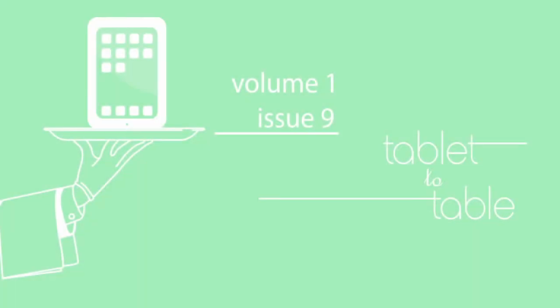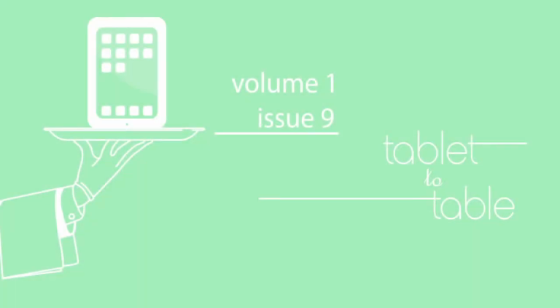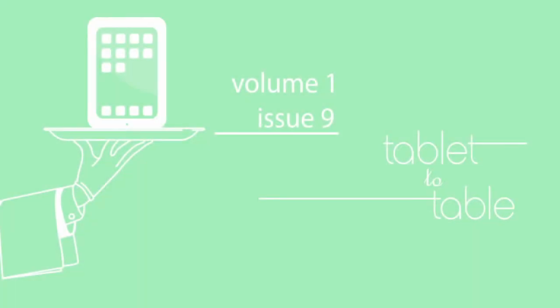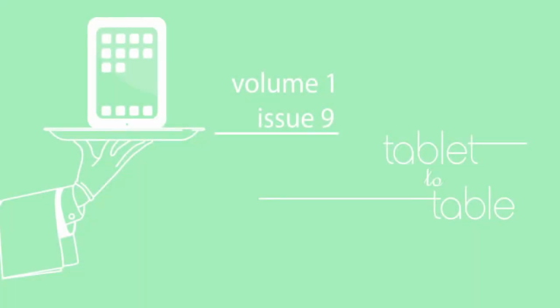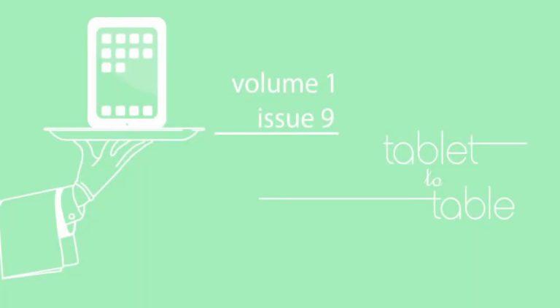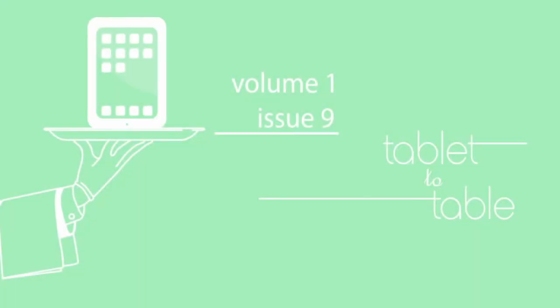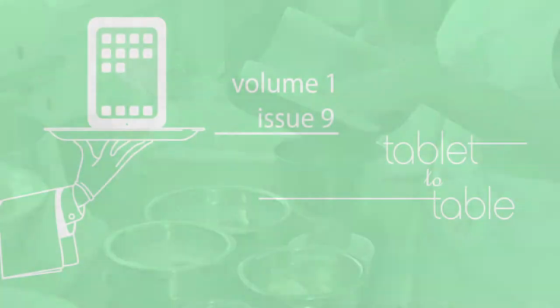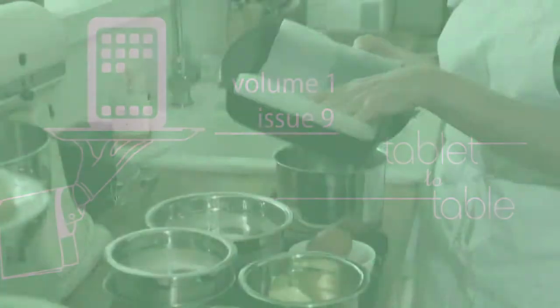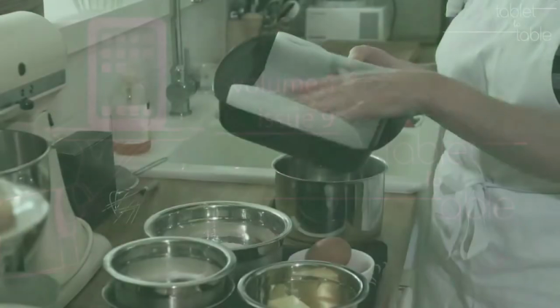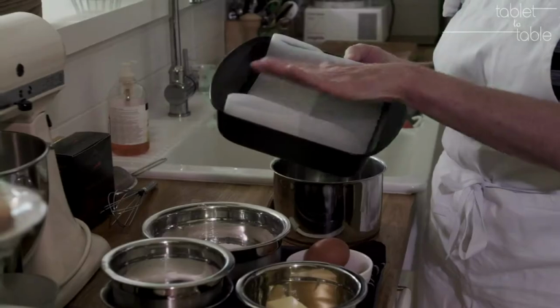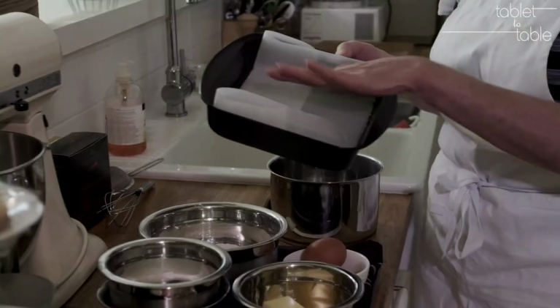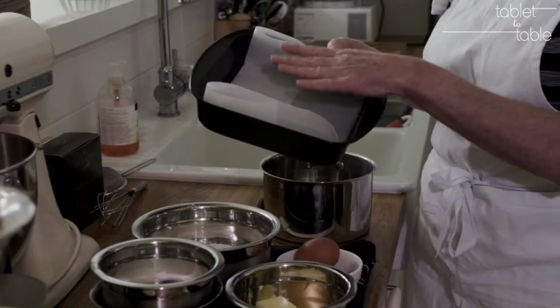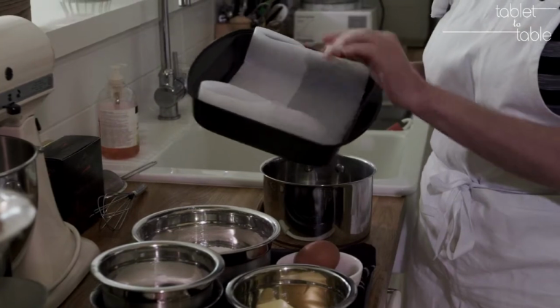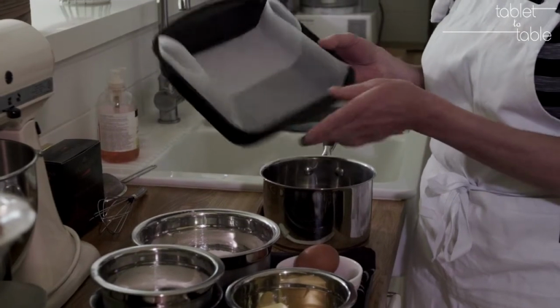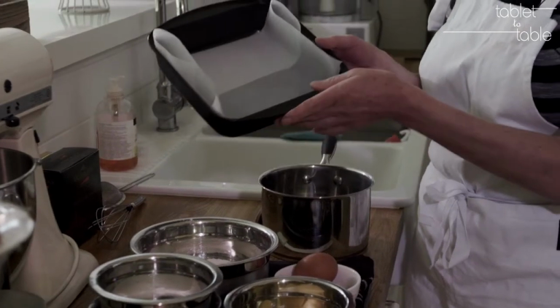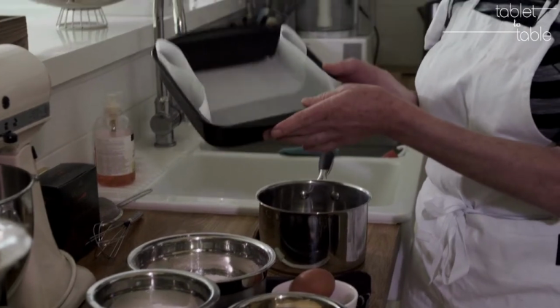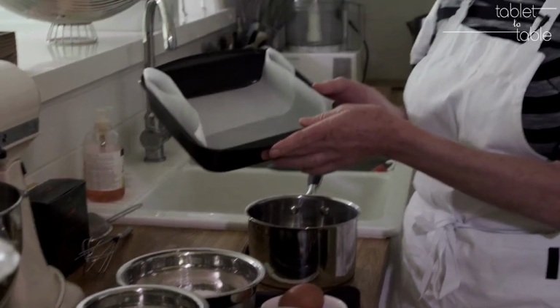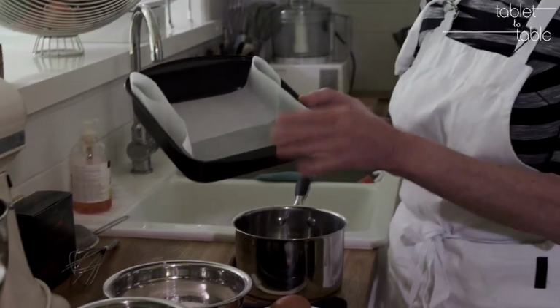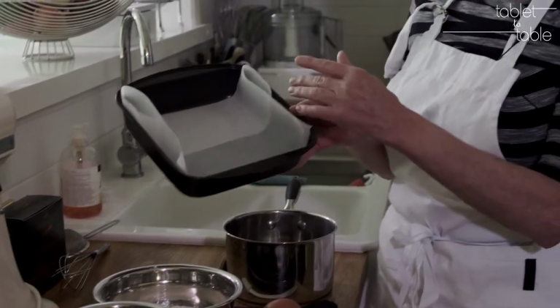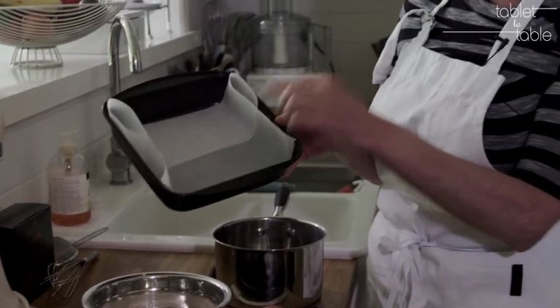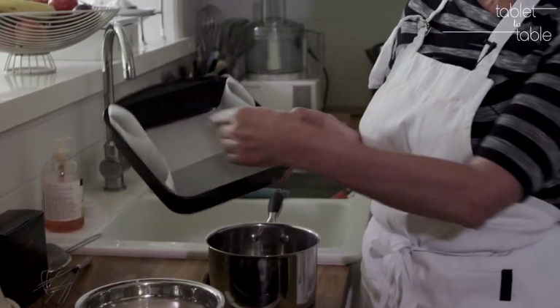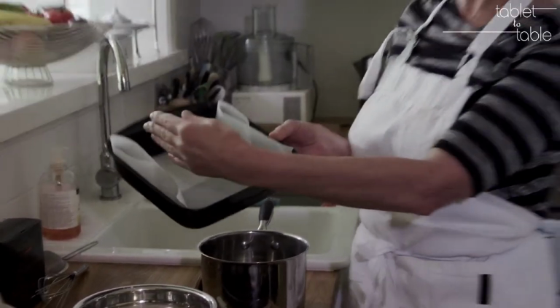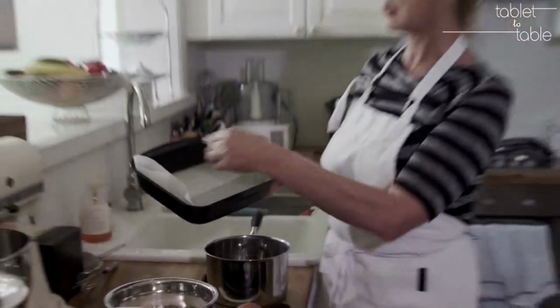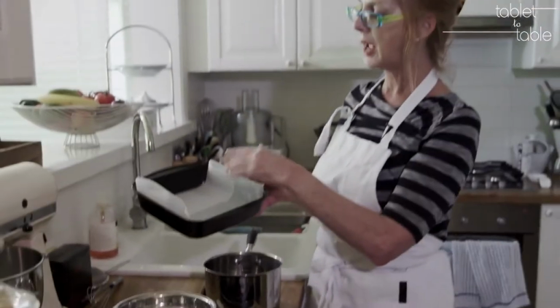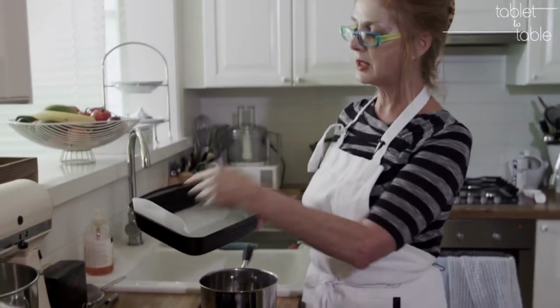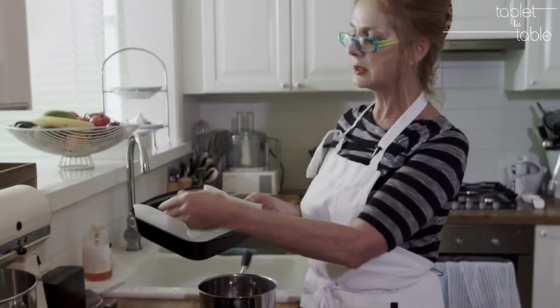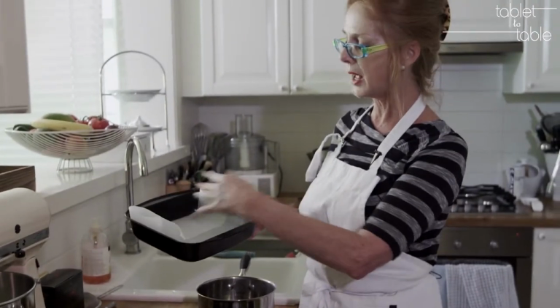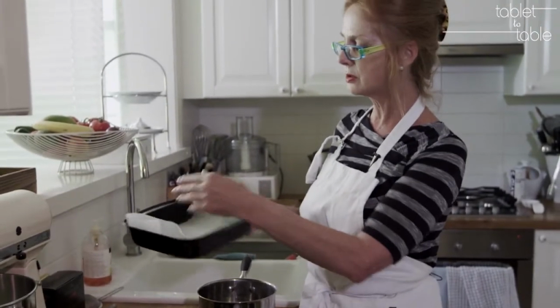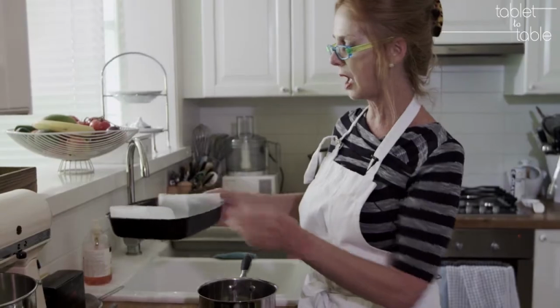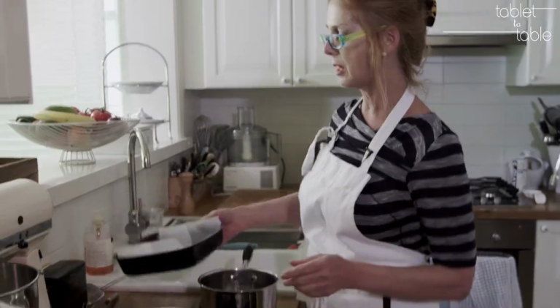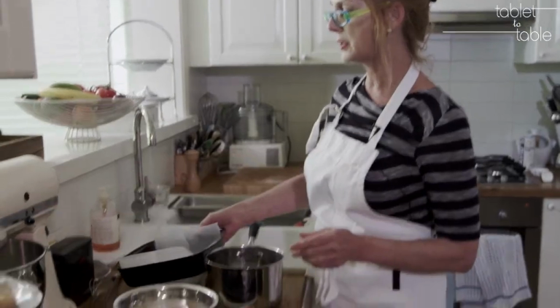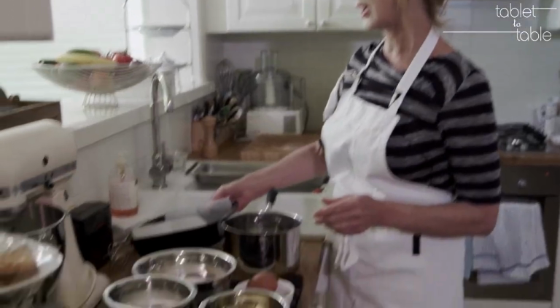I've taken a piece of baking parchment and folded it just so it fits across the base of the pan, and there's little handles coming up the sides.